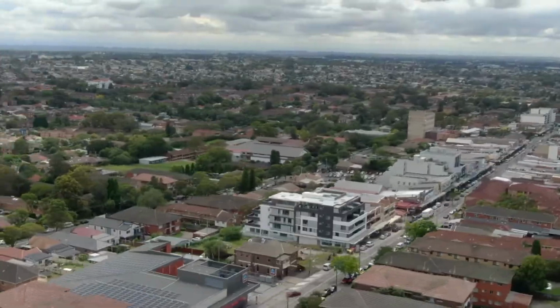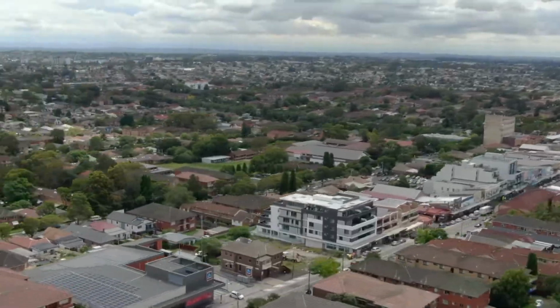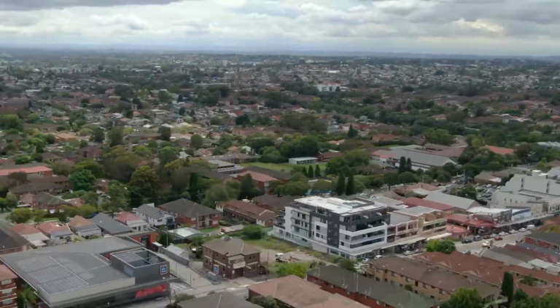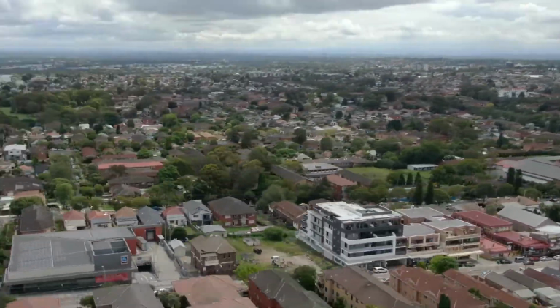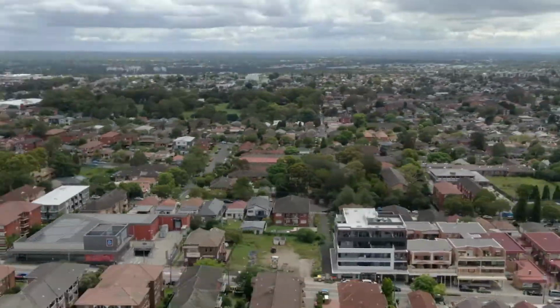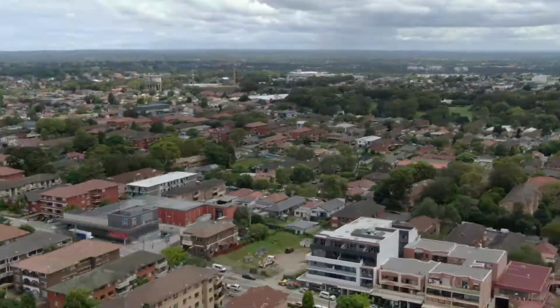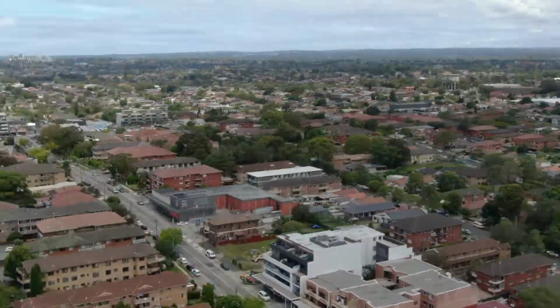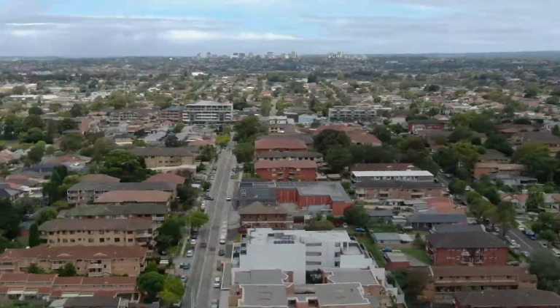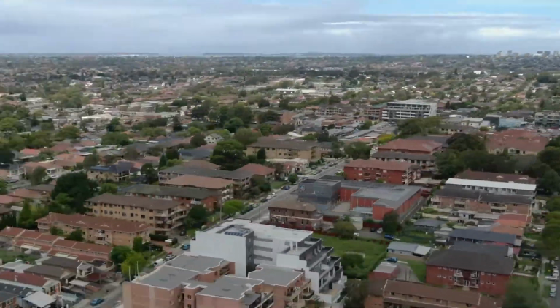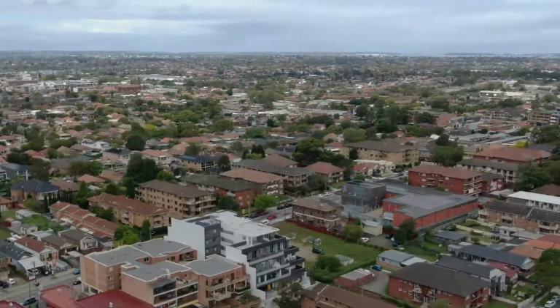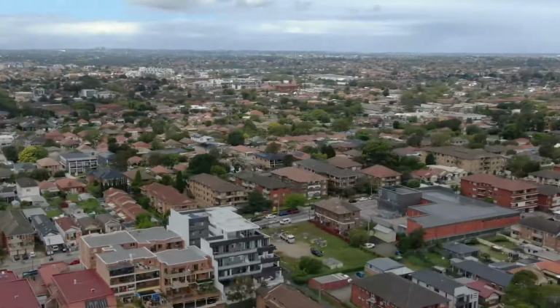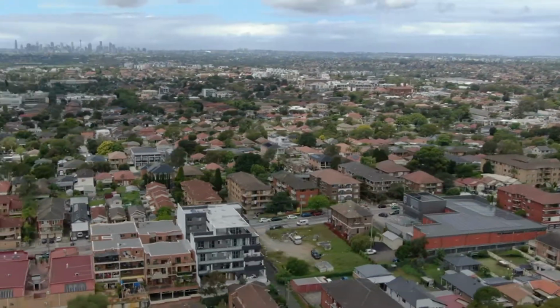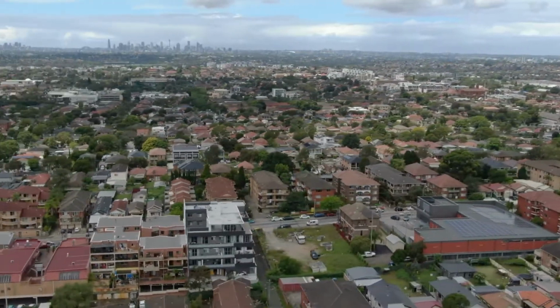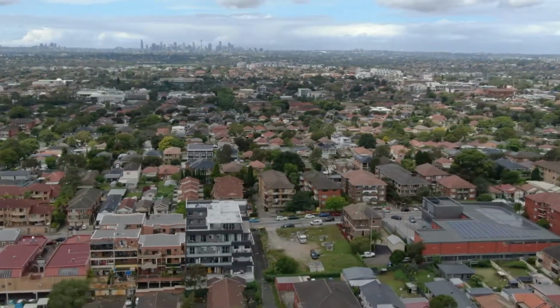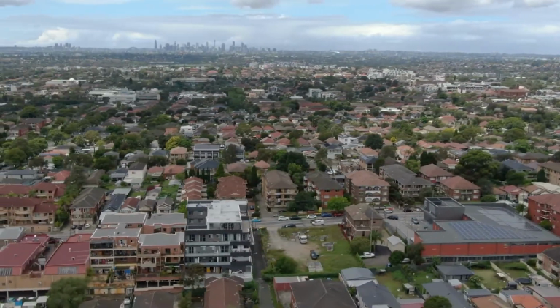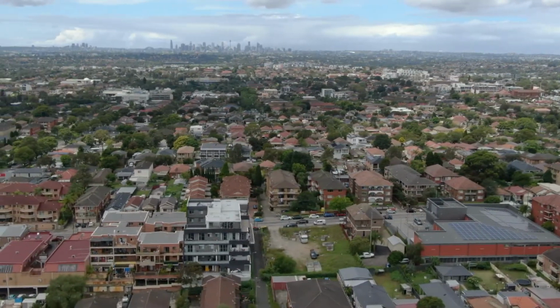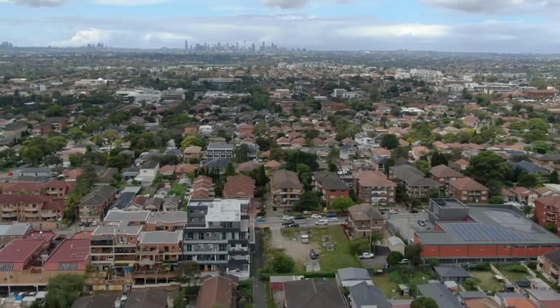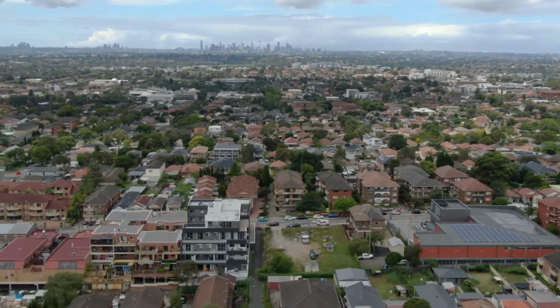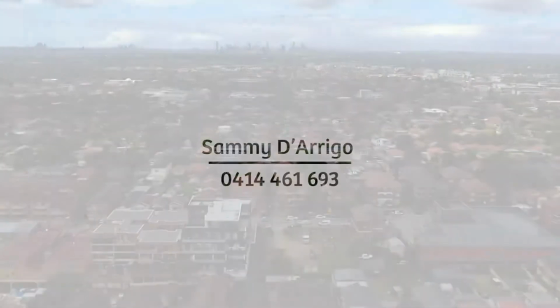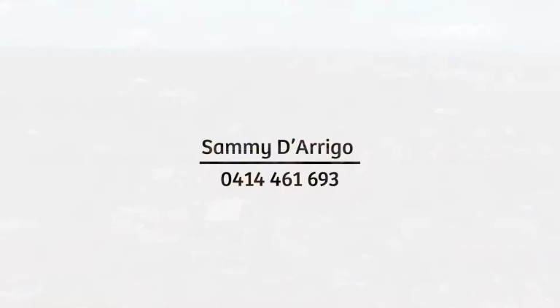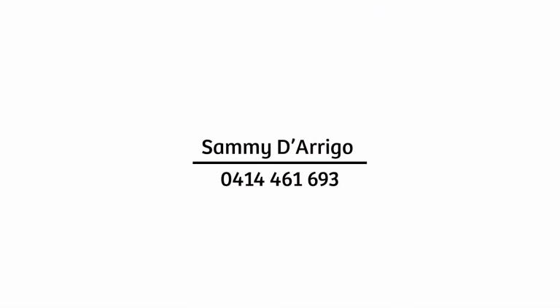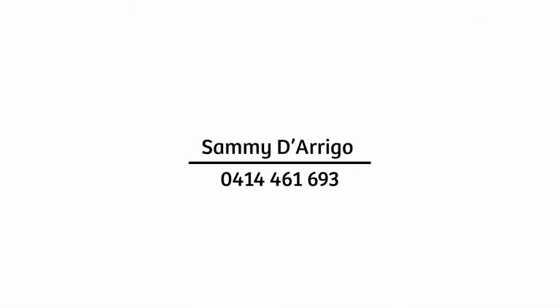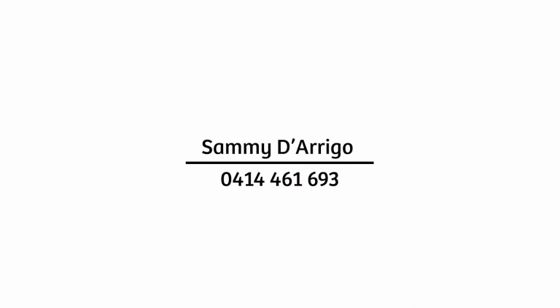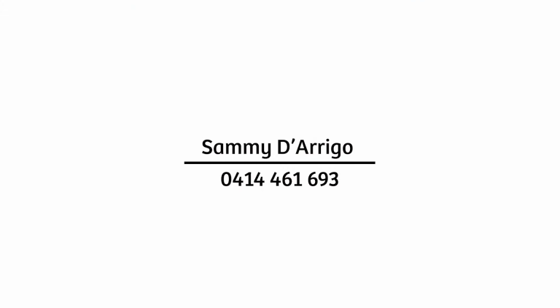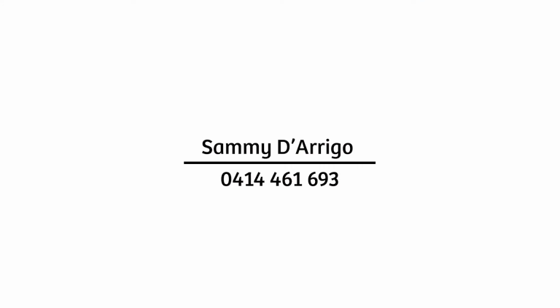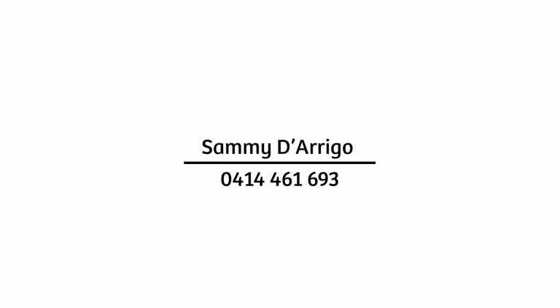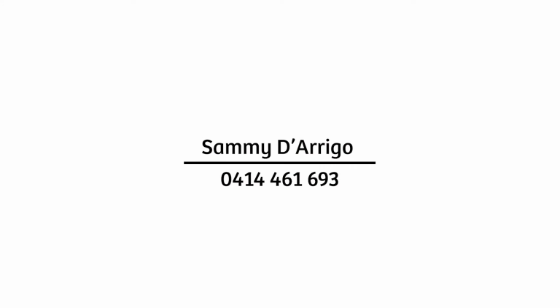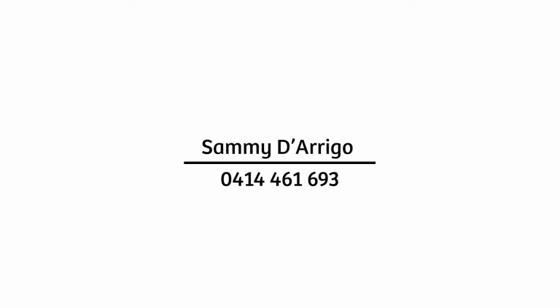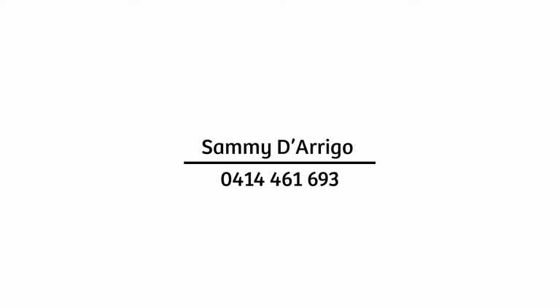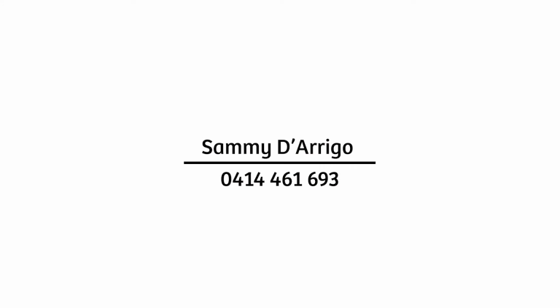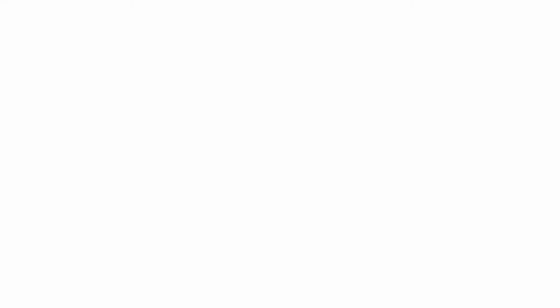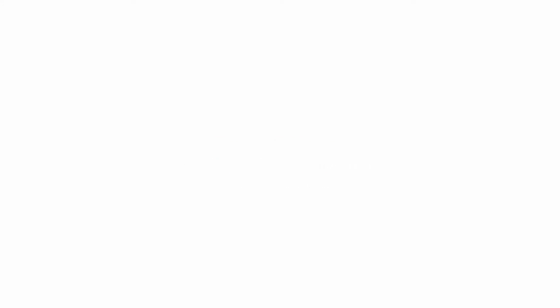196 Howden Street, Lakemba is to be sold at auction. For further information, please contact Sammy DiRigo from Rain and Horn Commercial Inner West South Sydney.